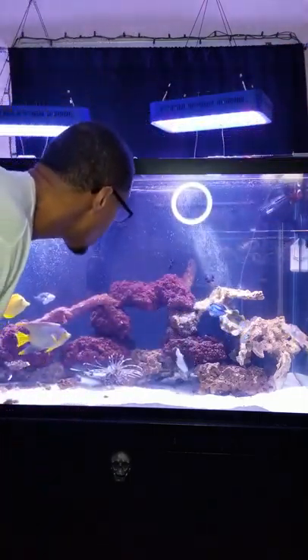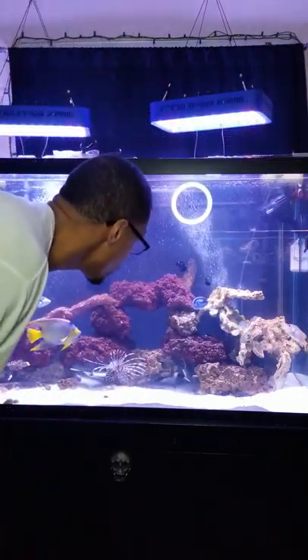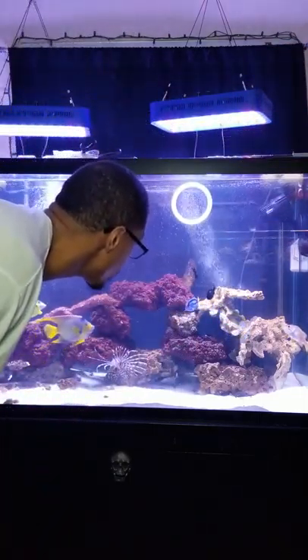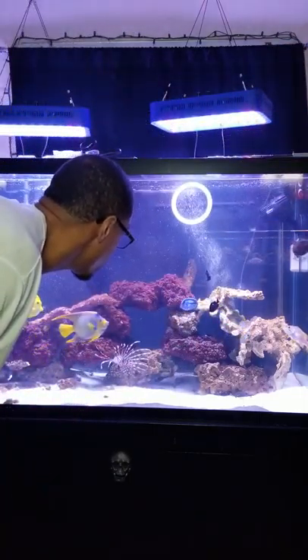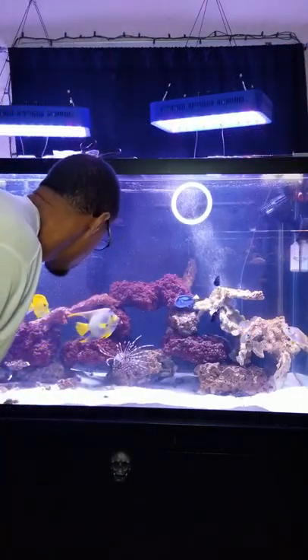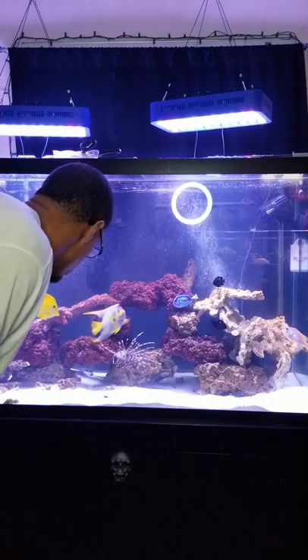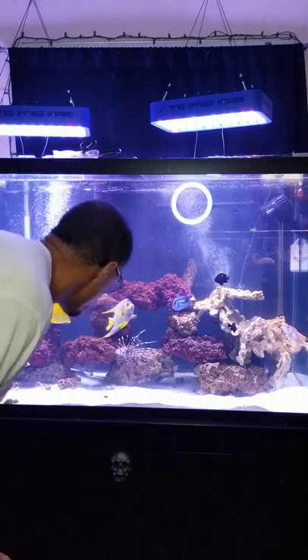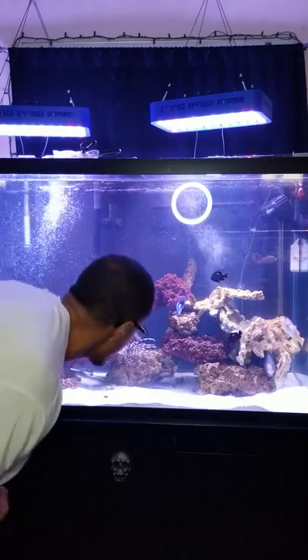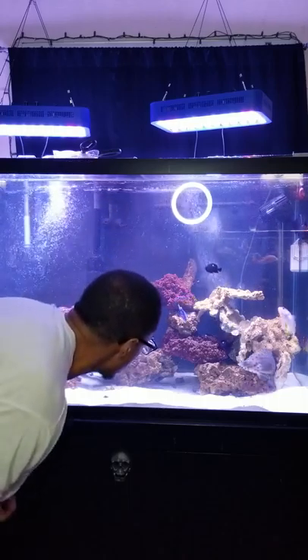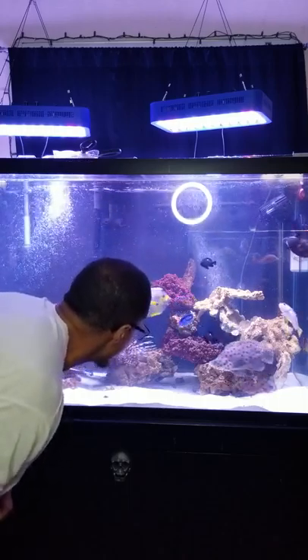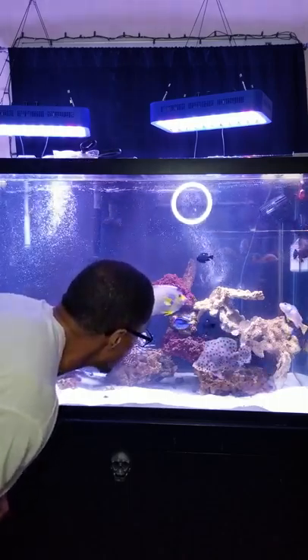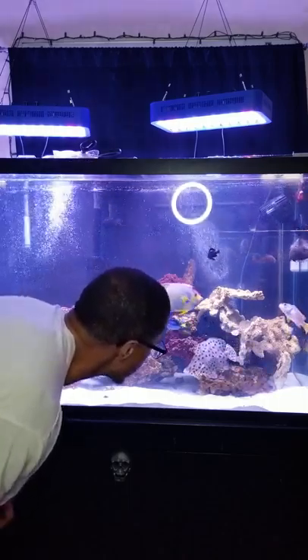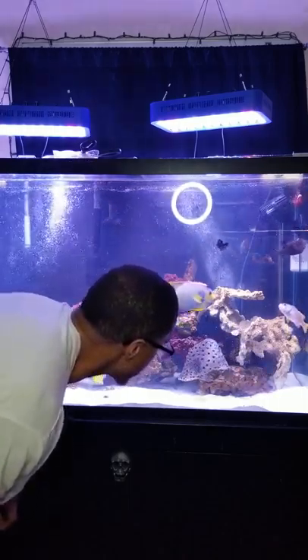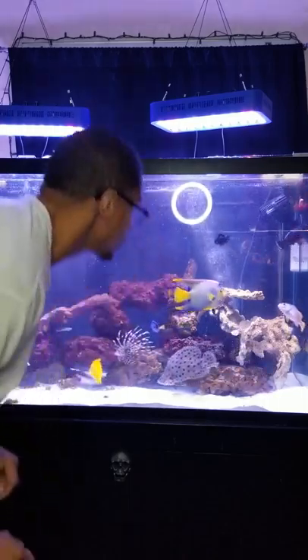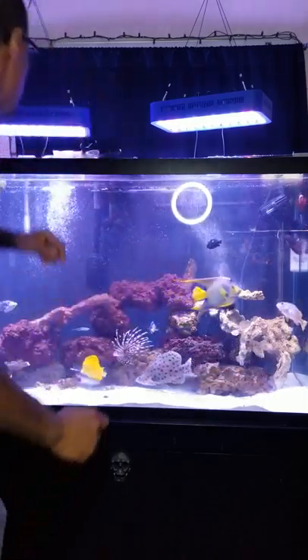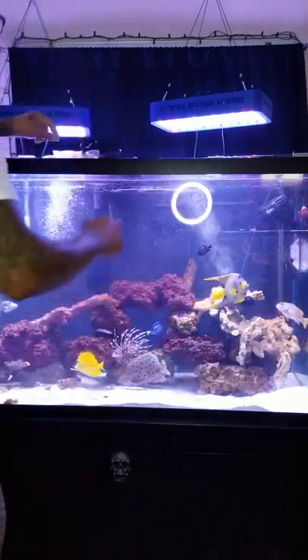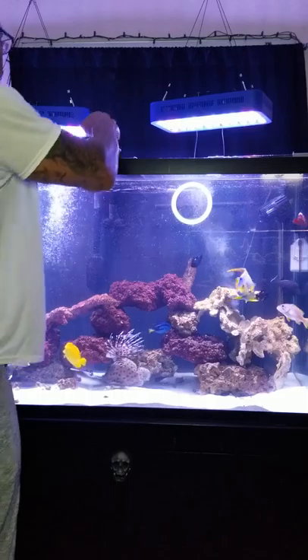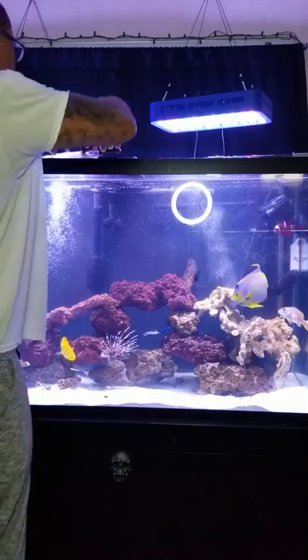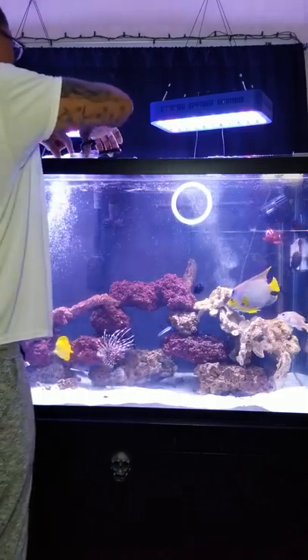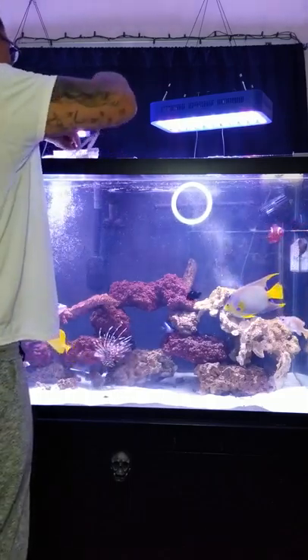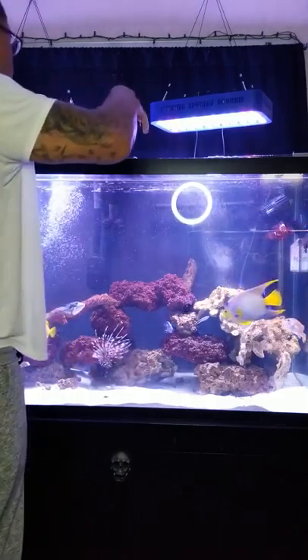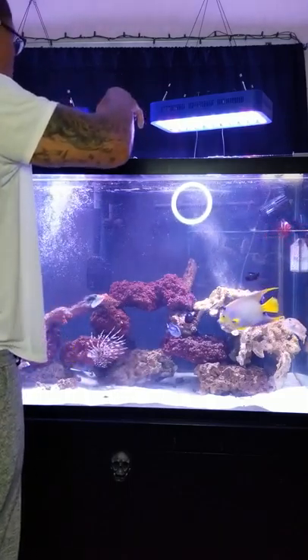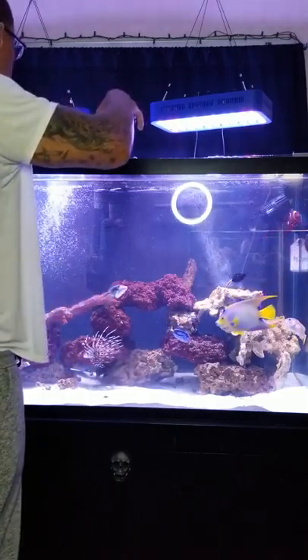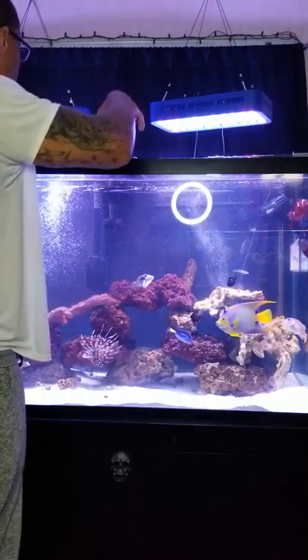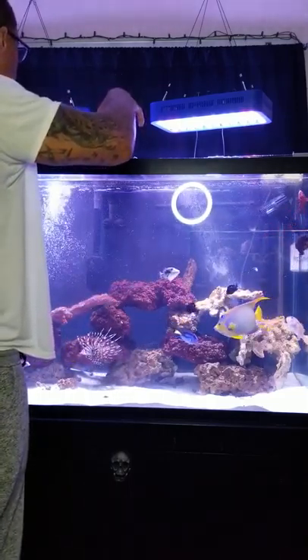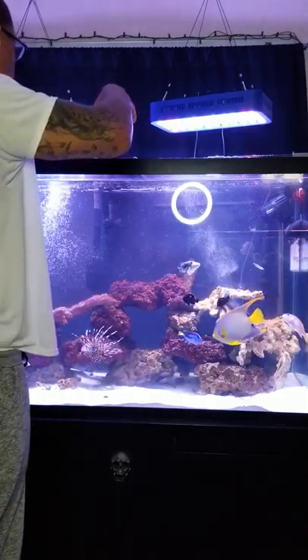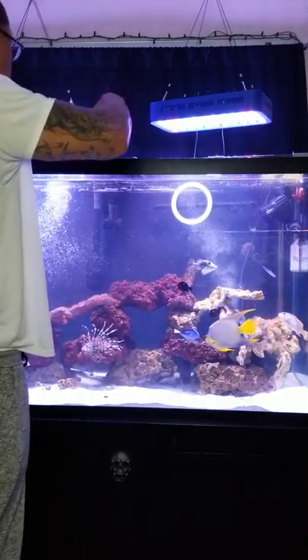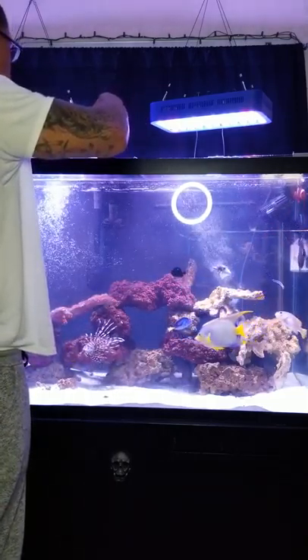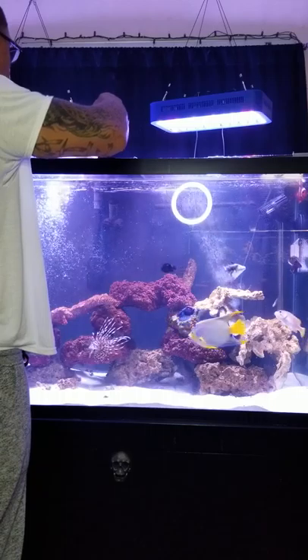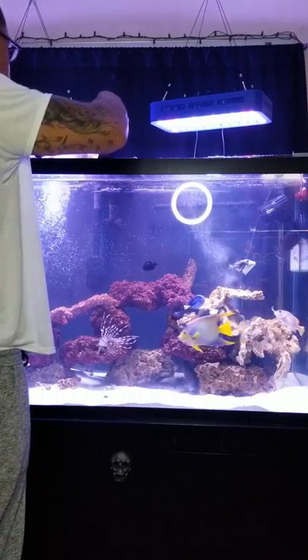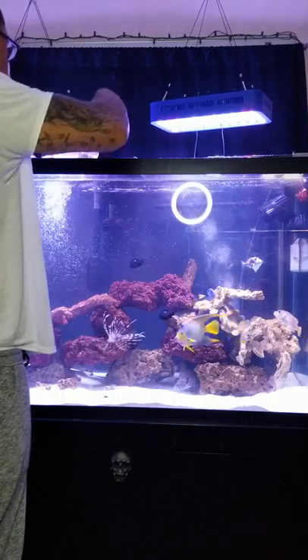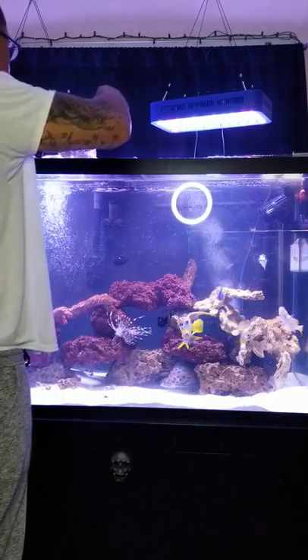I have a snowflake eel in here somewhere — it's tiny, hiding in the rocks. He'll eat when he comes out and sticks his head out to let me know he wants to eat. Otherwise I can't just find him.